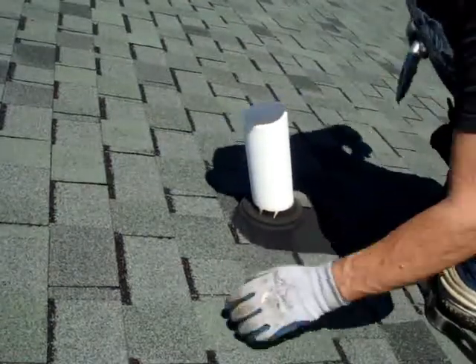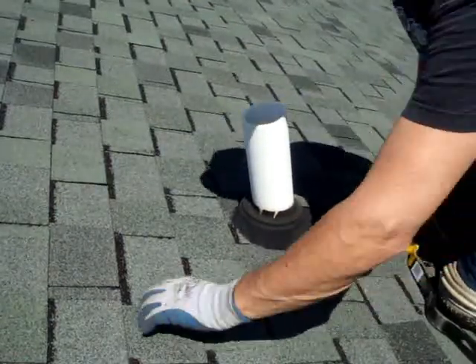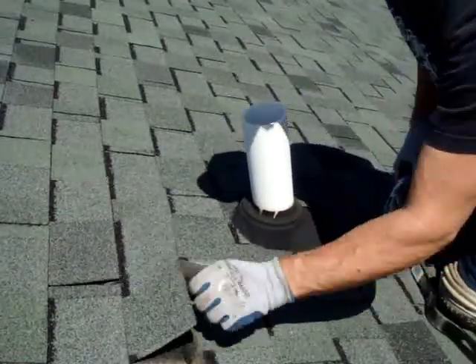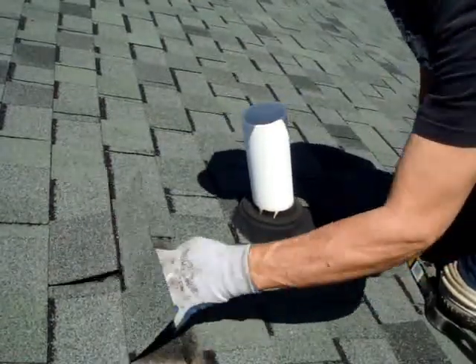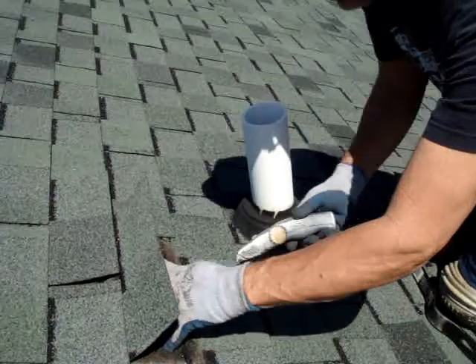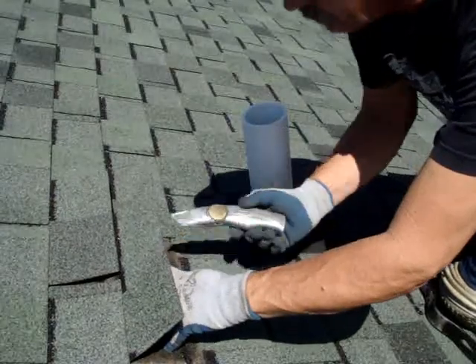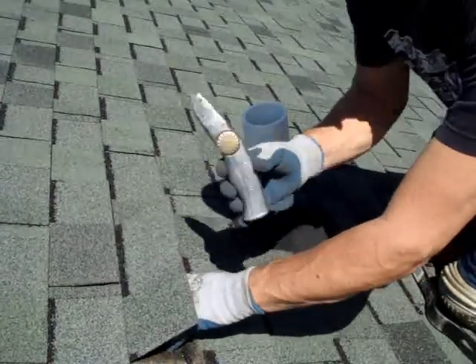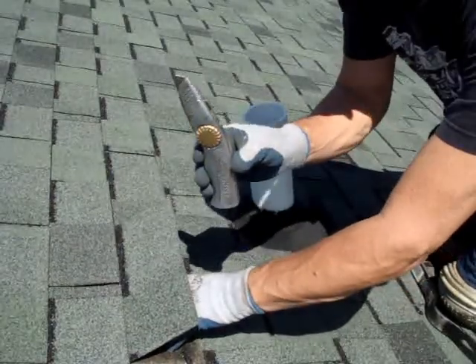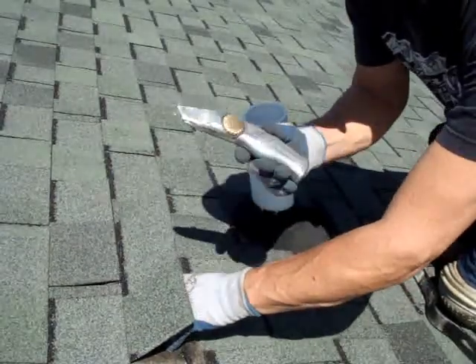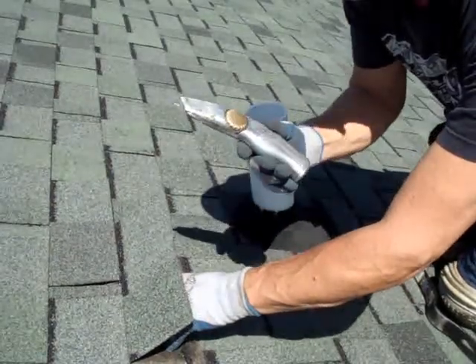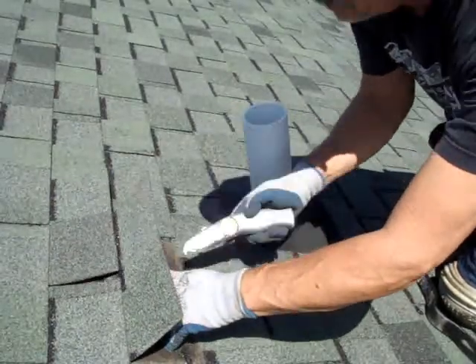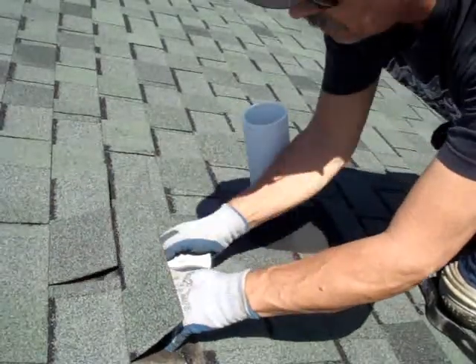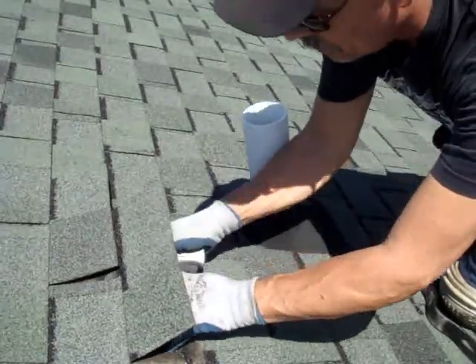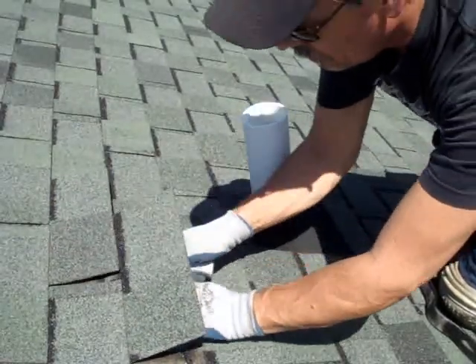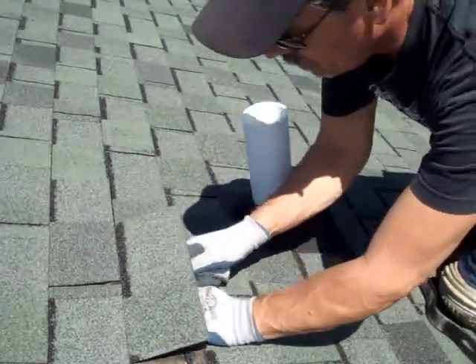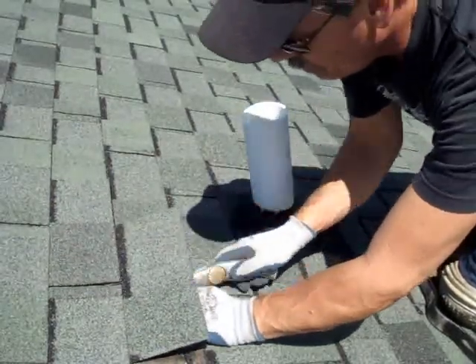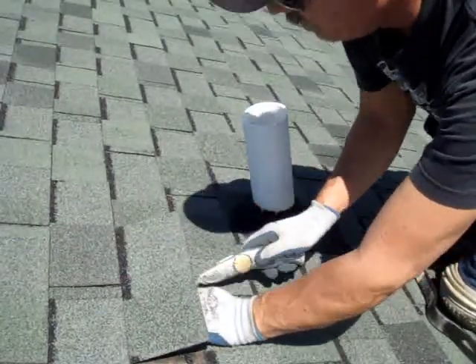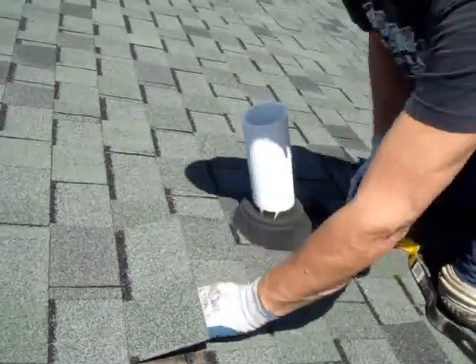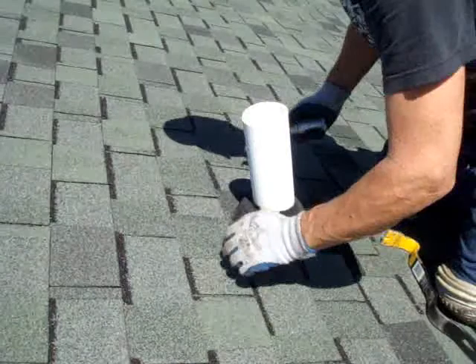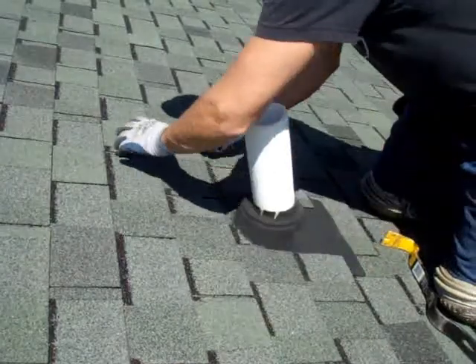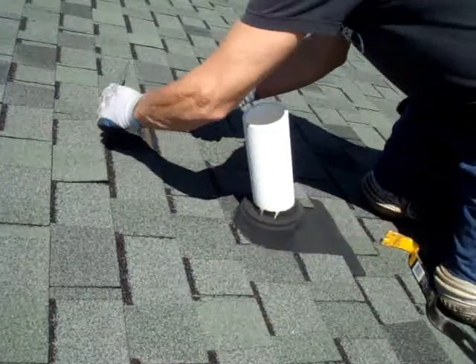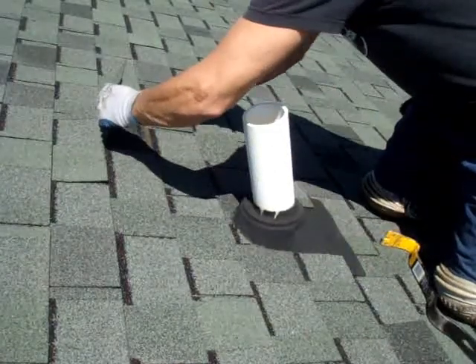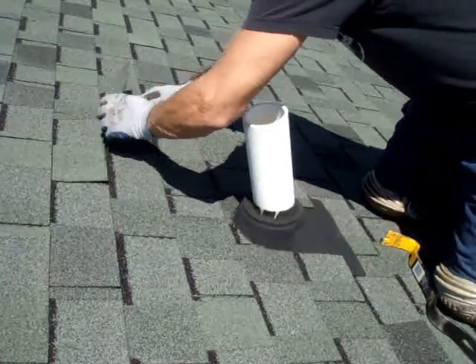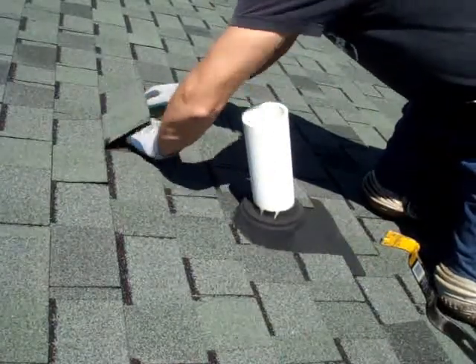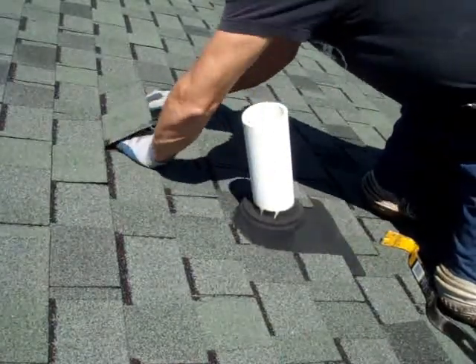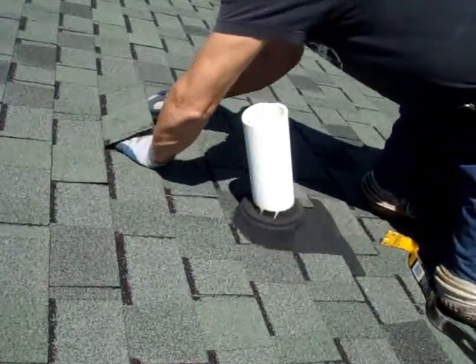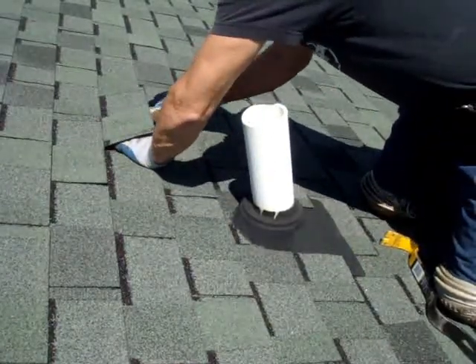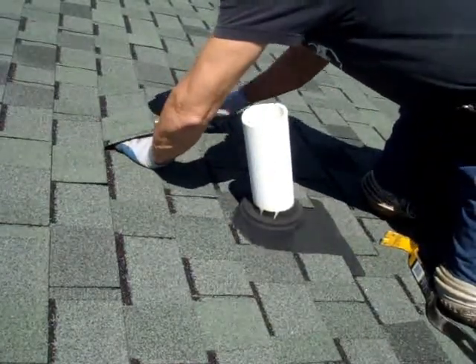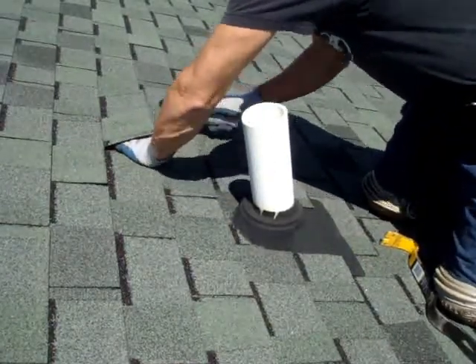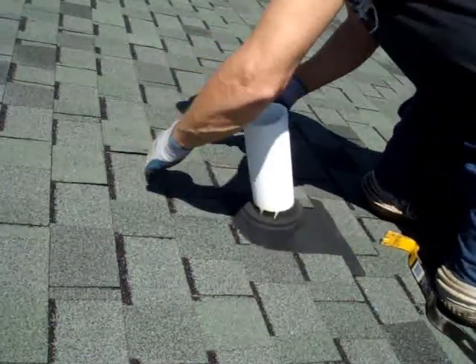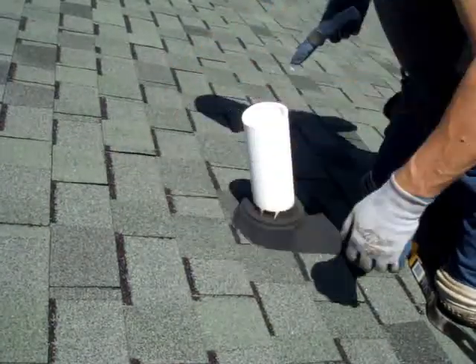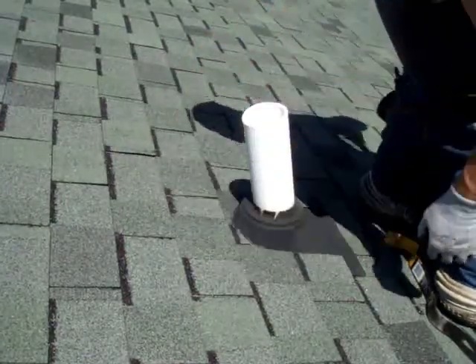Then you decide where you need to cut the shingles. You do it with a hook blade. There's one cut, there's two. That's it.